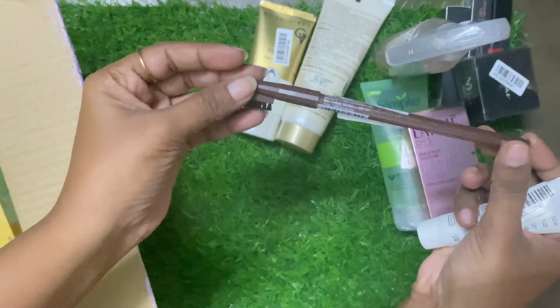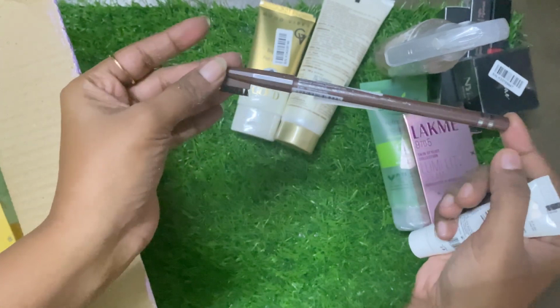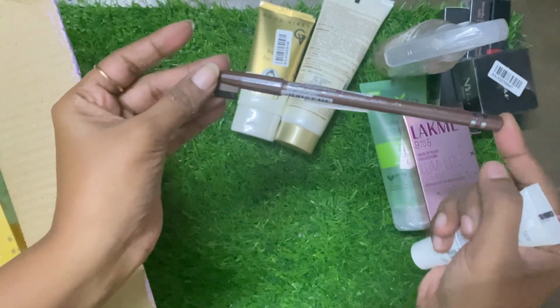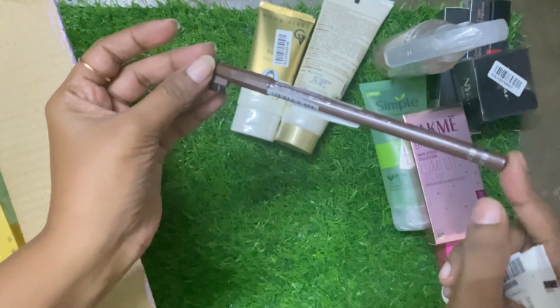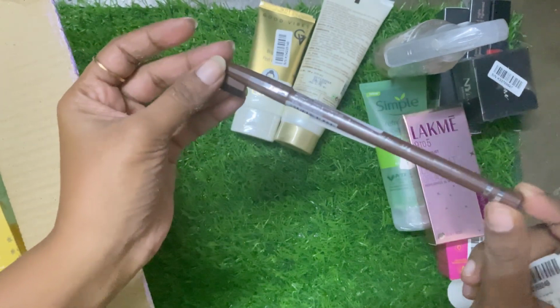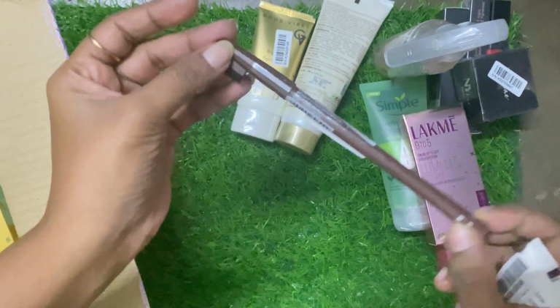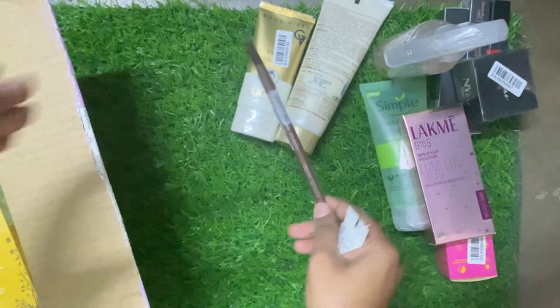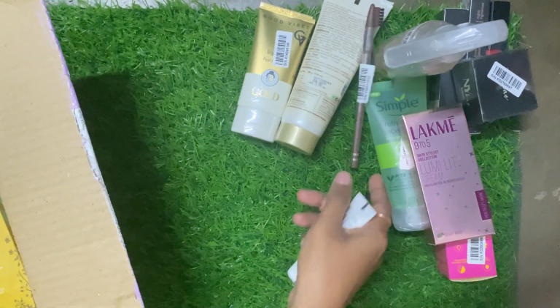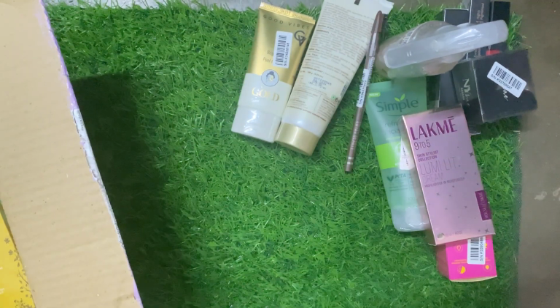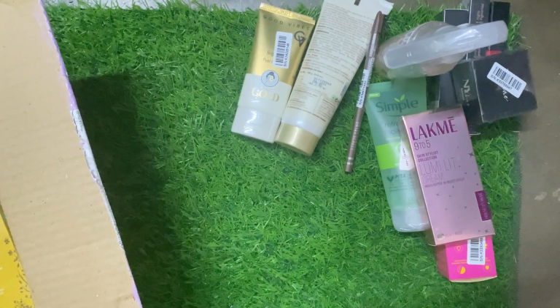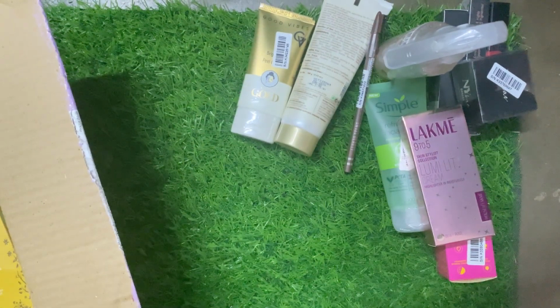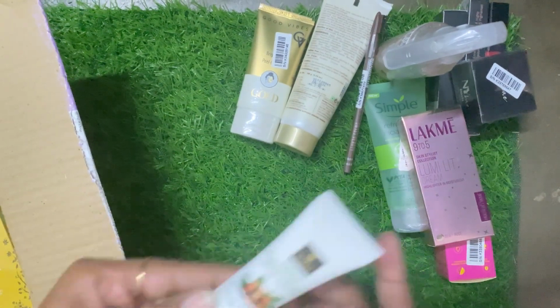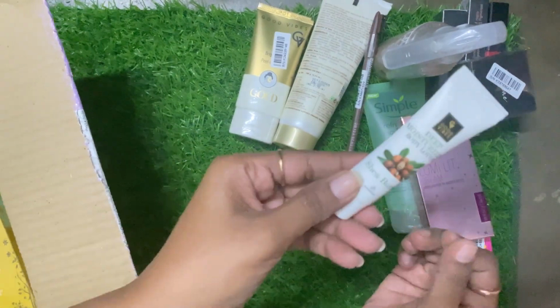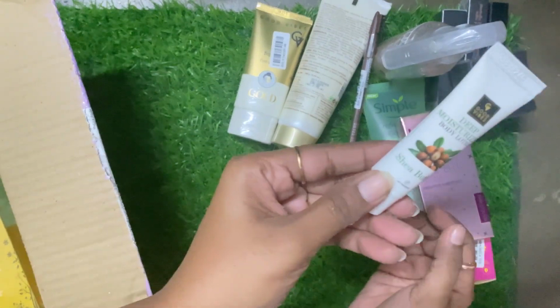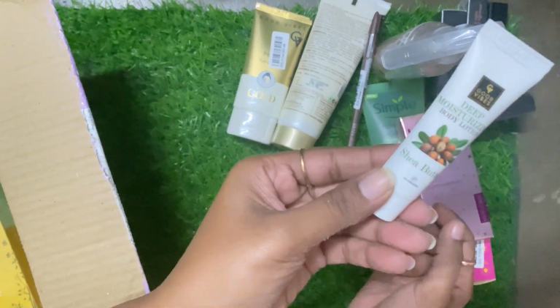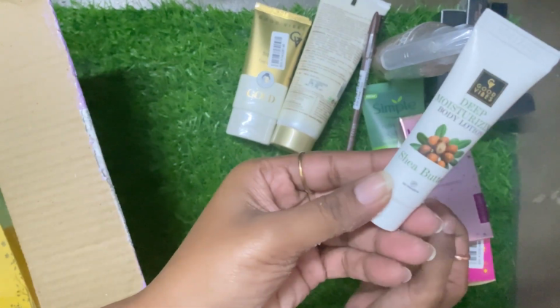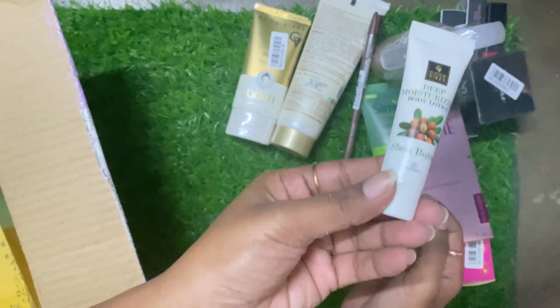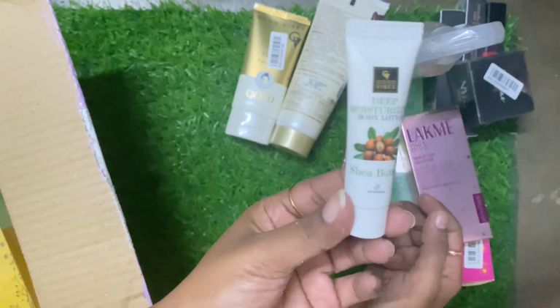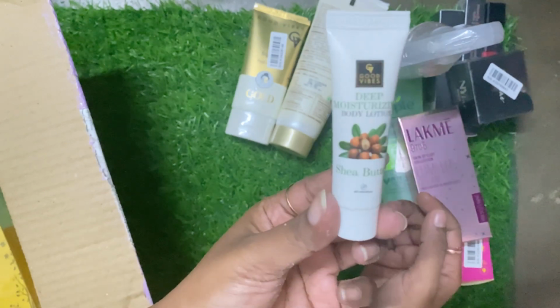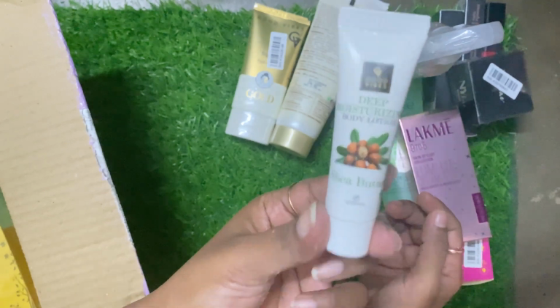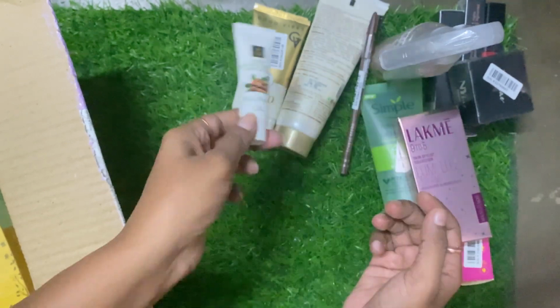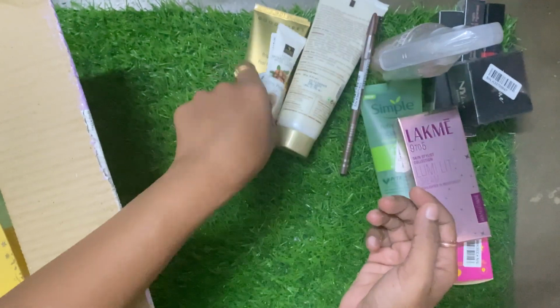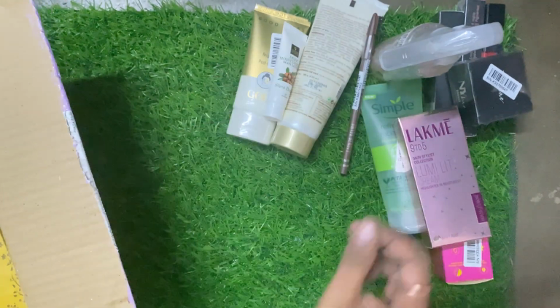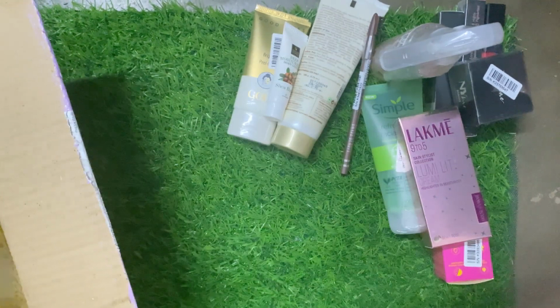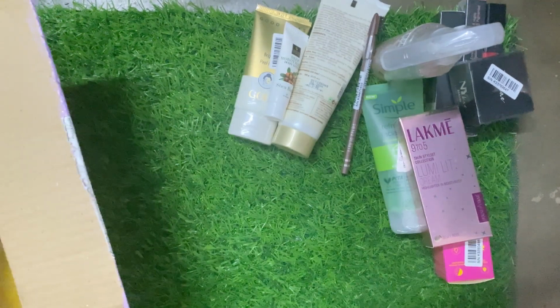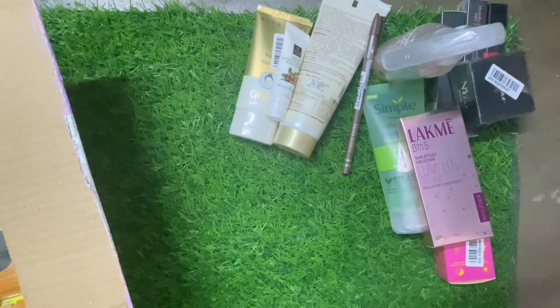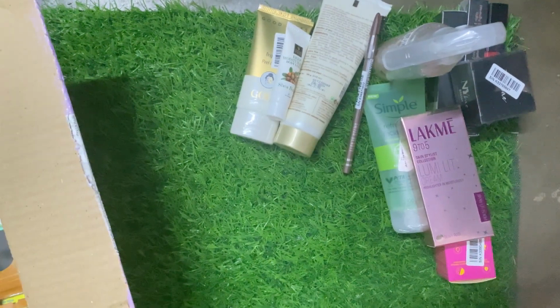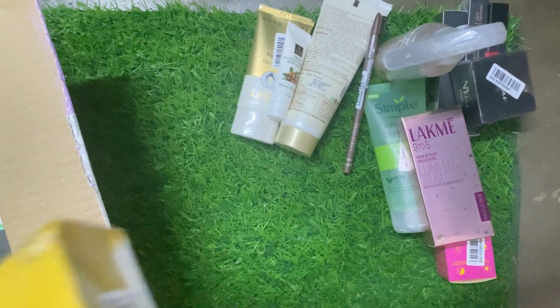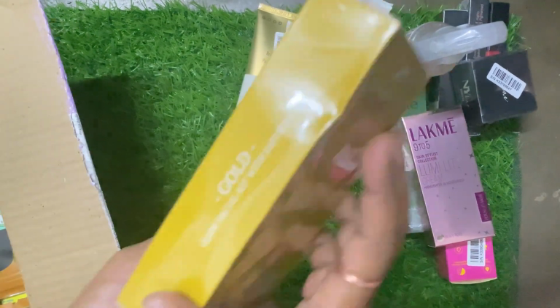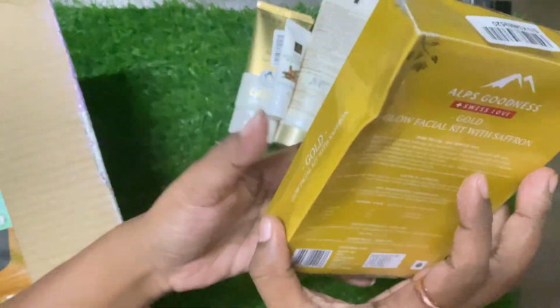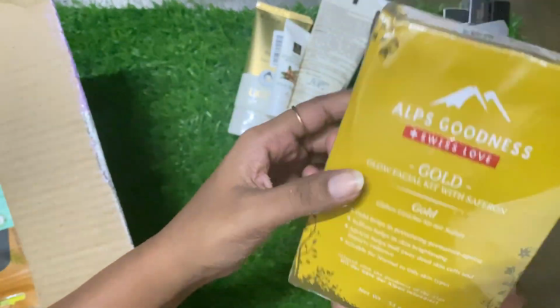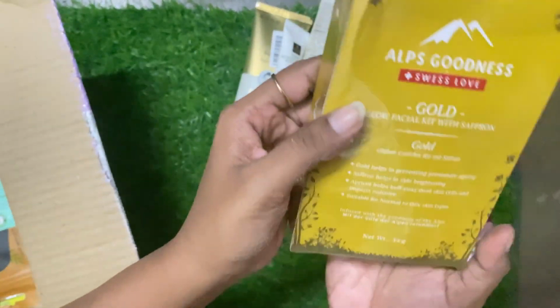I had an eyebrow pencil, which is in brown color — I don't like black color. Also, this is a cute gift: a moisturizer which is Good Vibes.